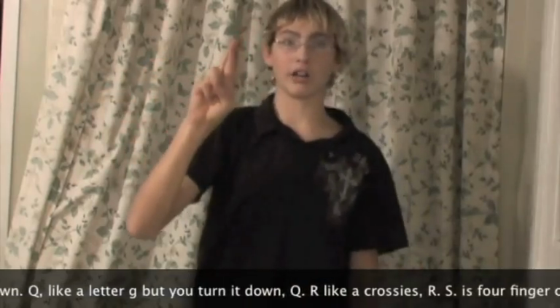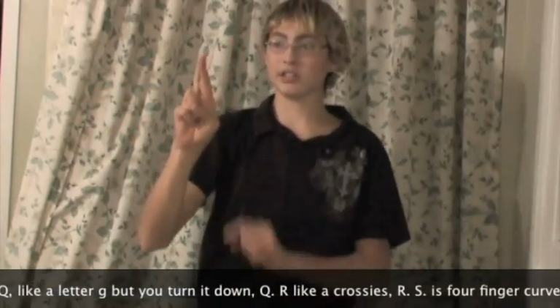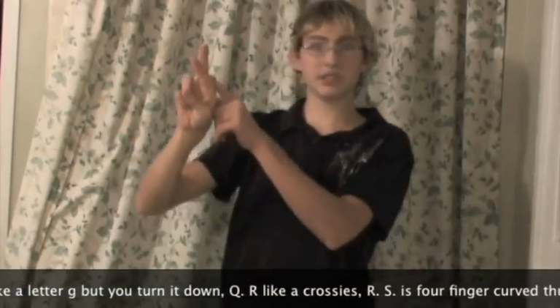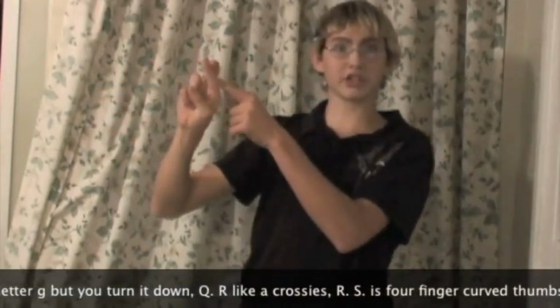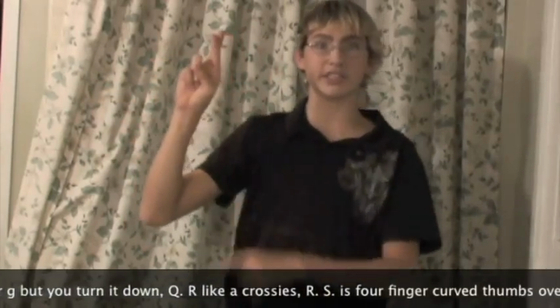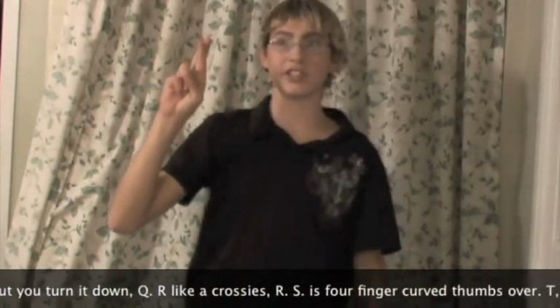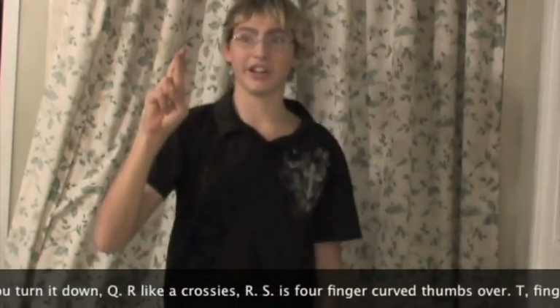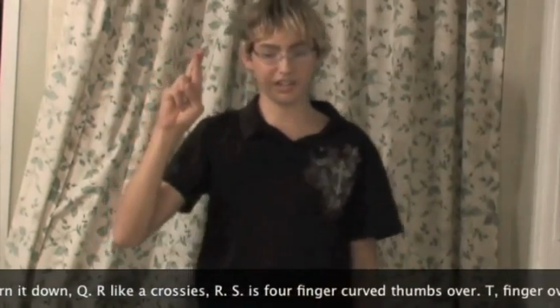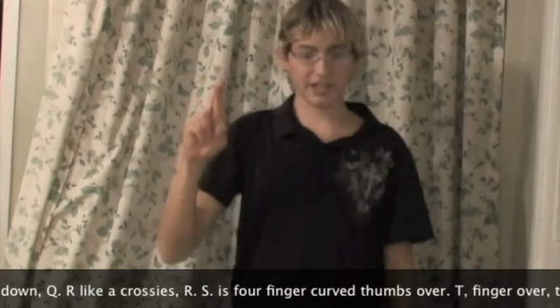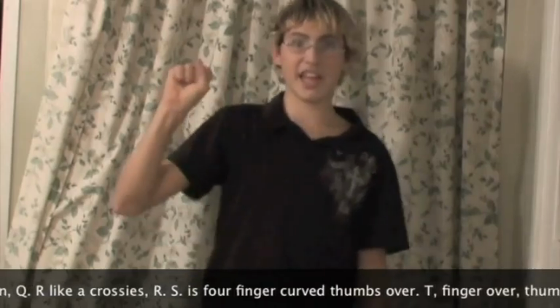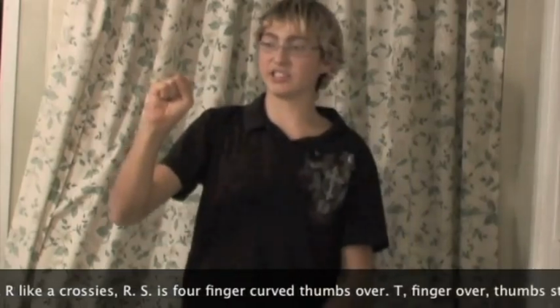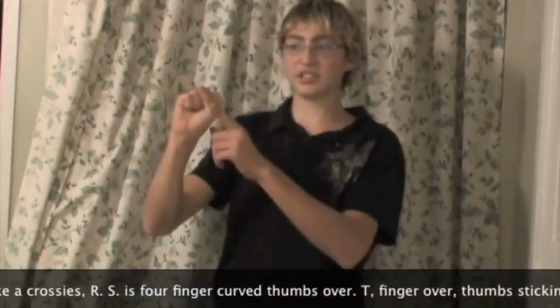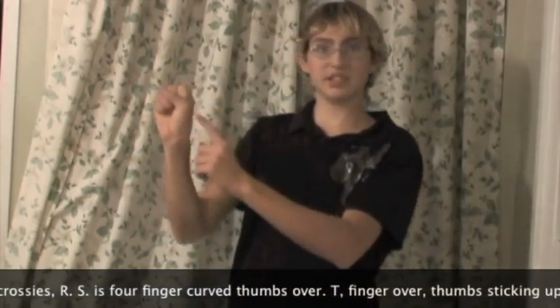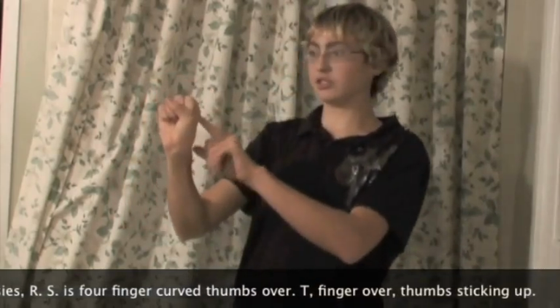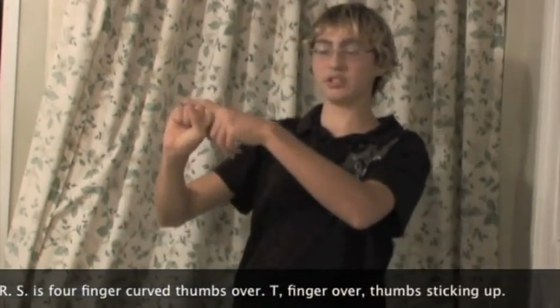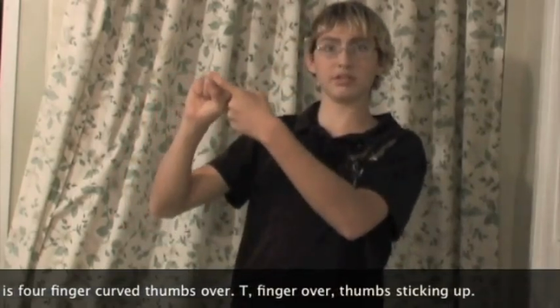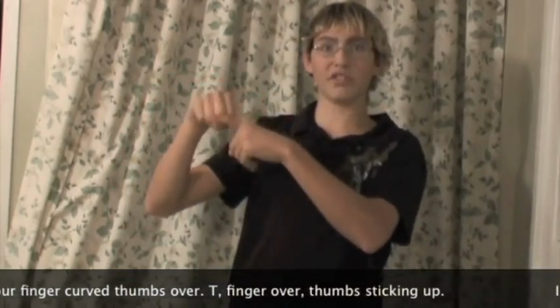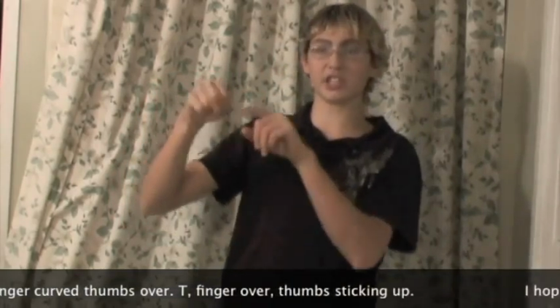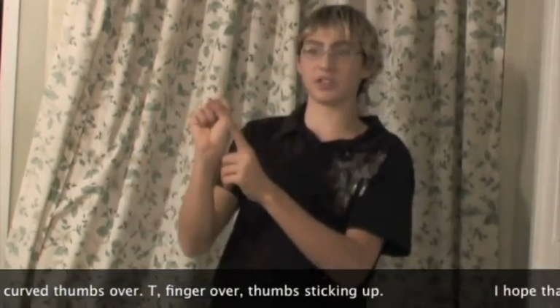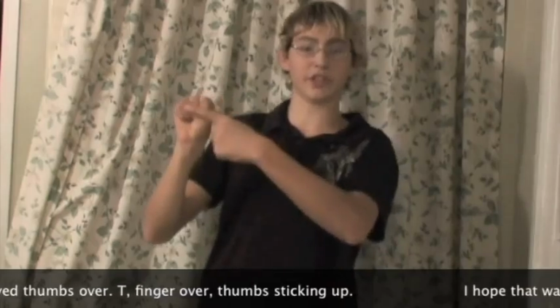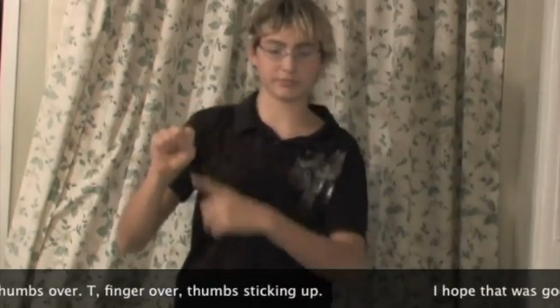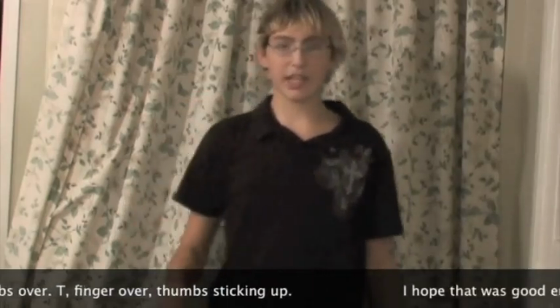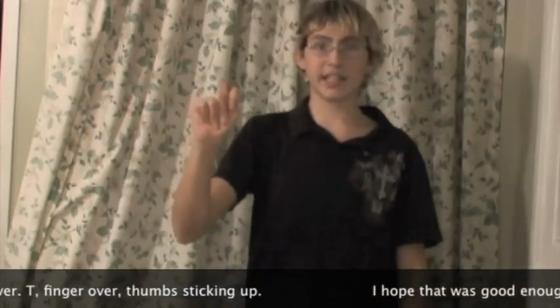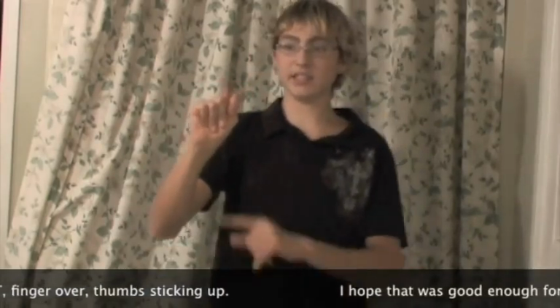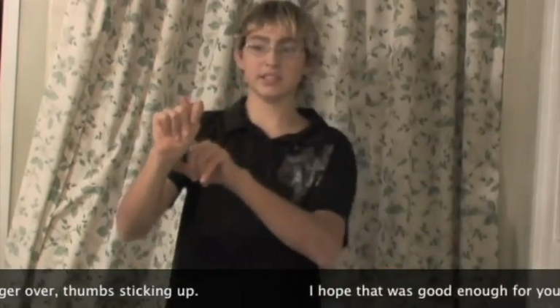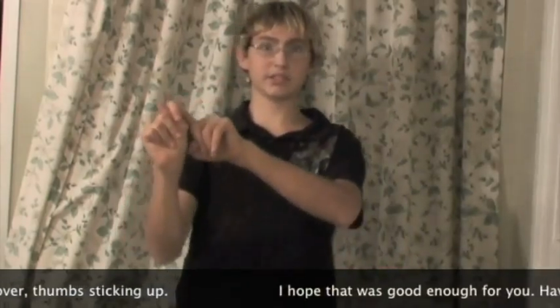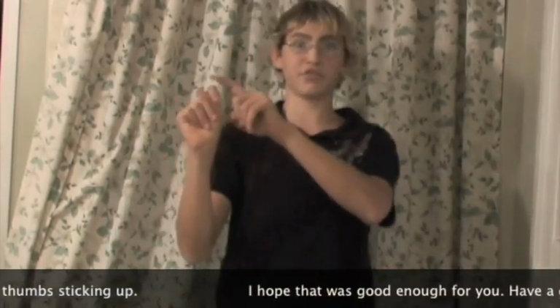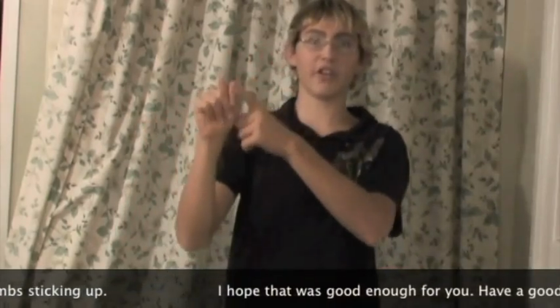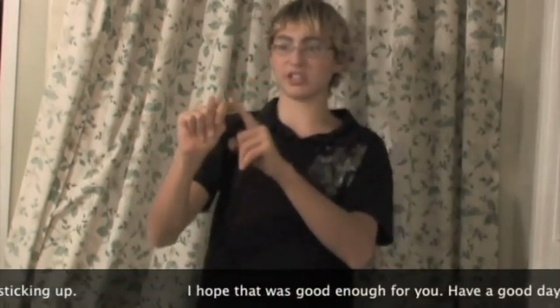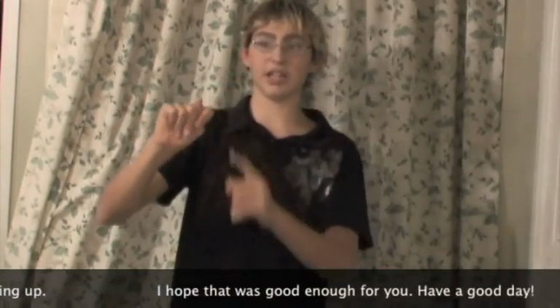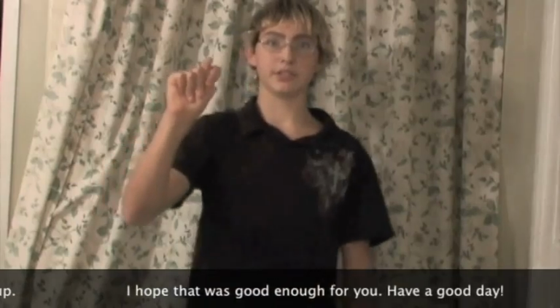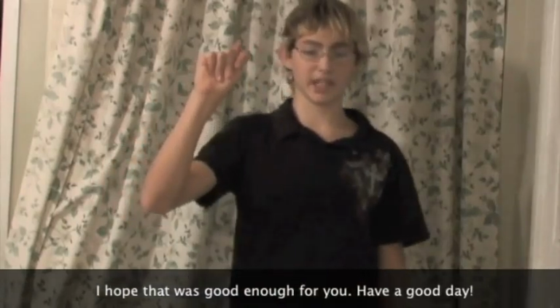R is like a crossy R. S is four fingers curved, thumbs over. T, just finger over thumb, just take it out.